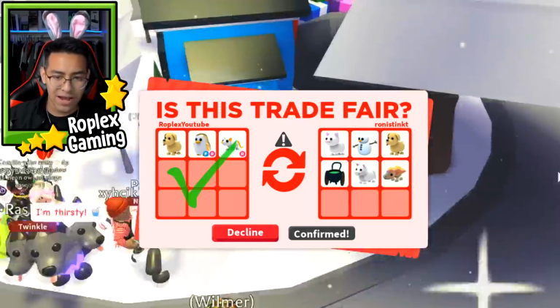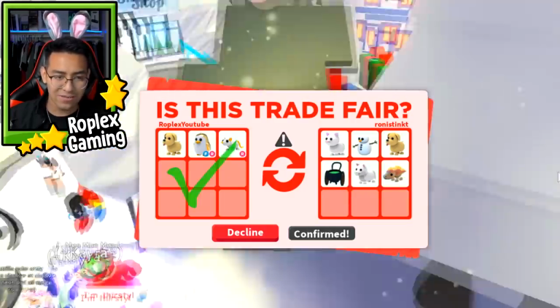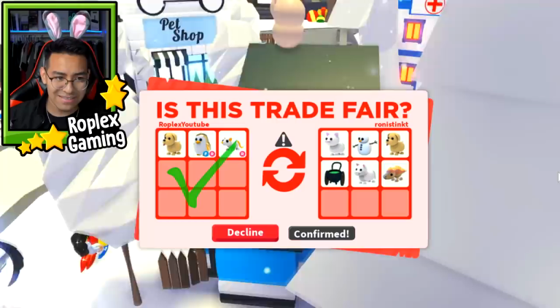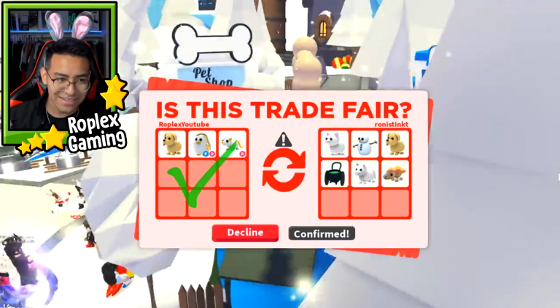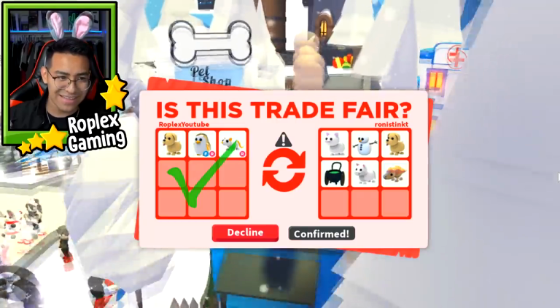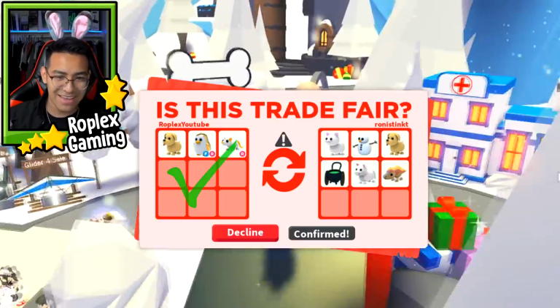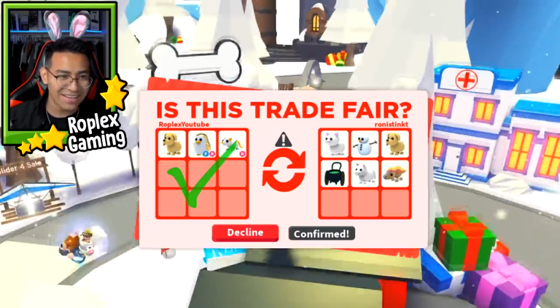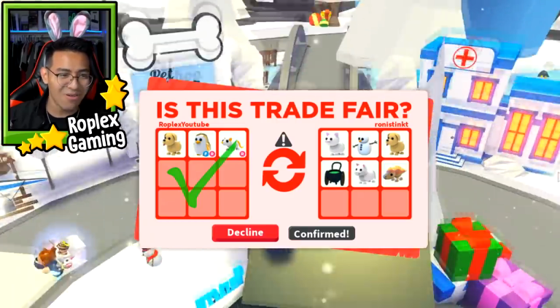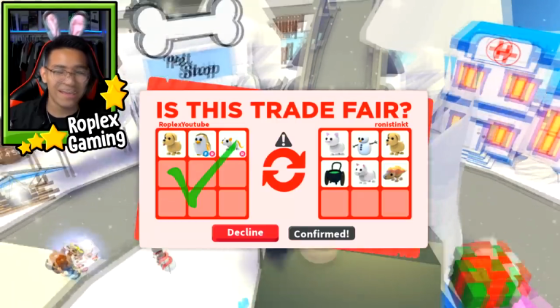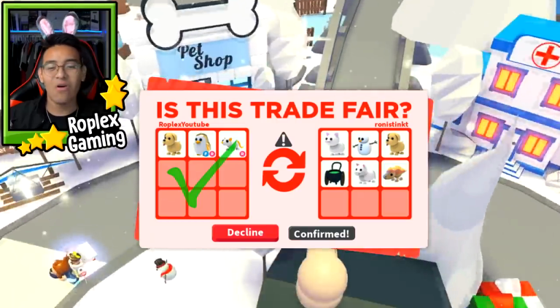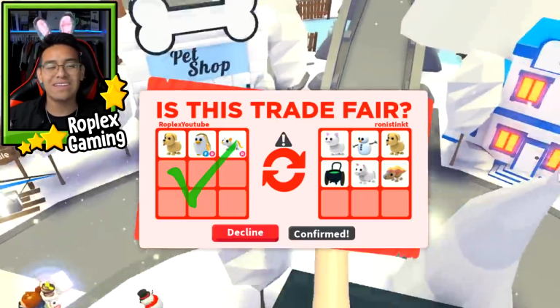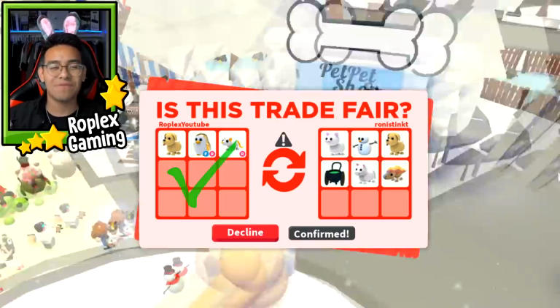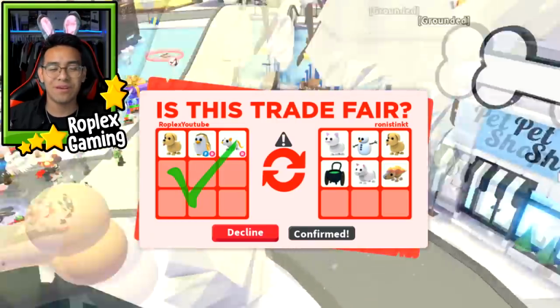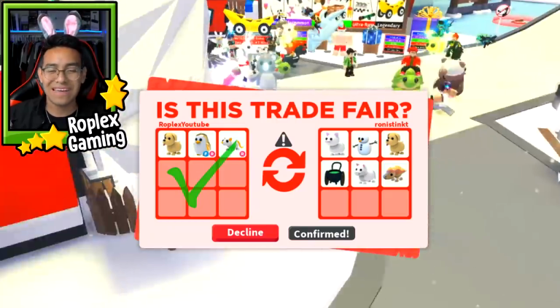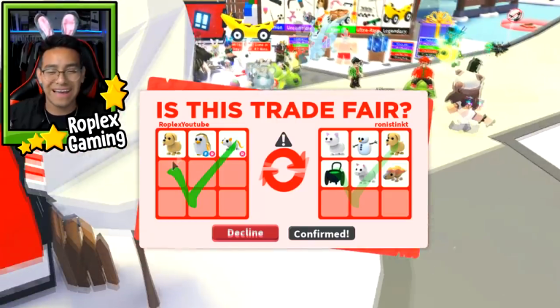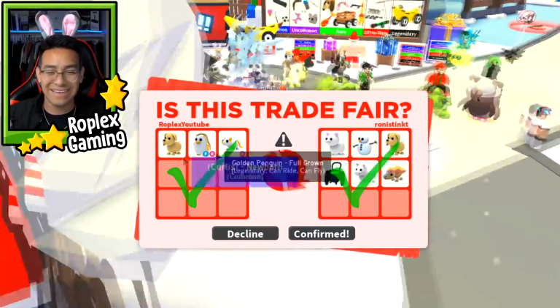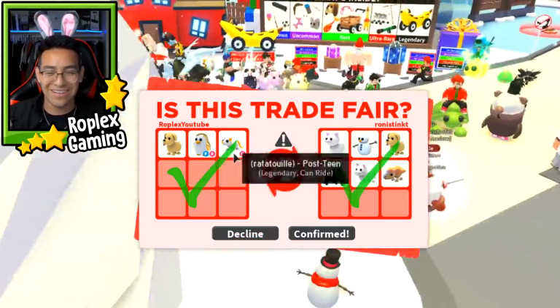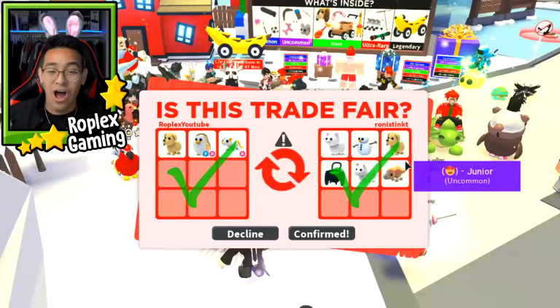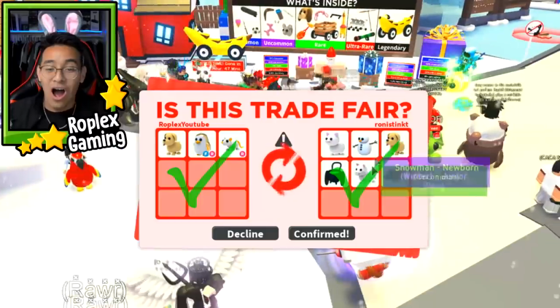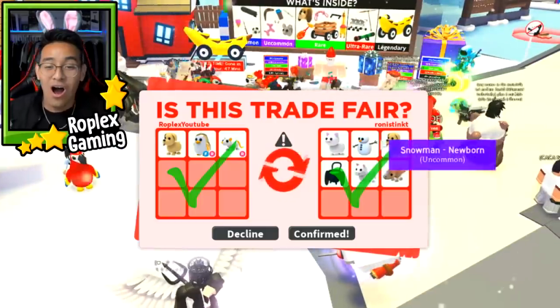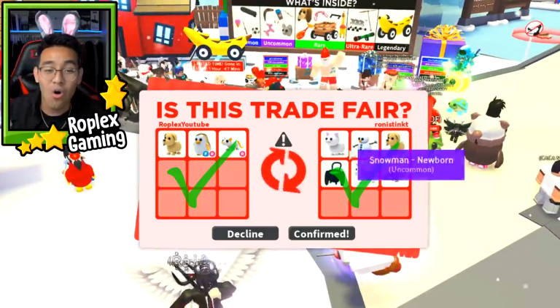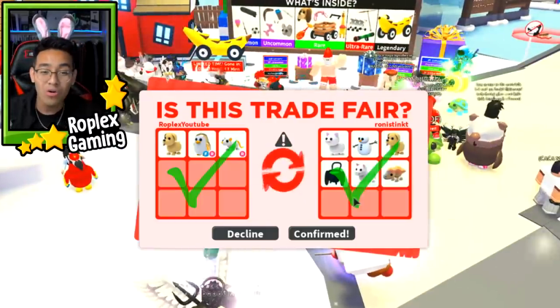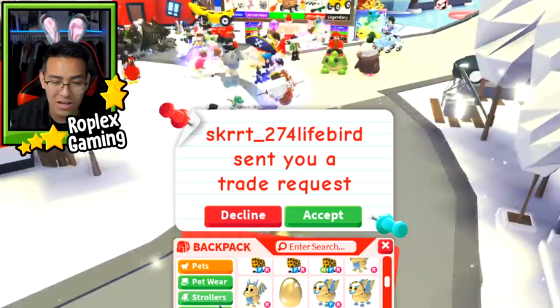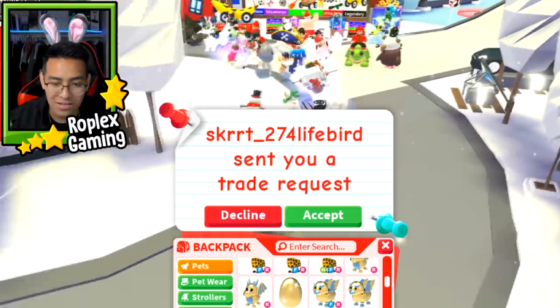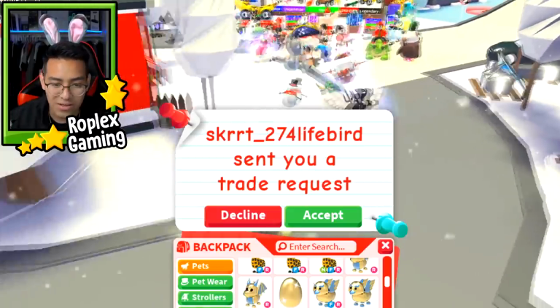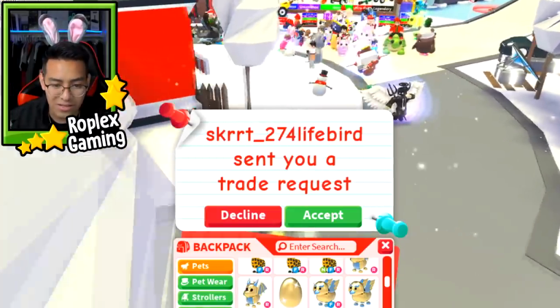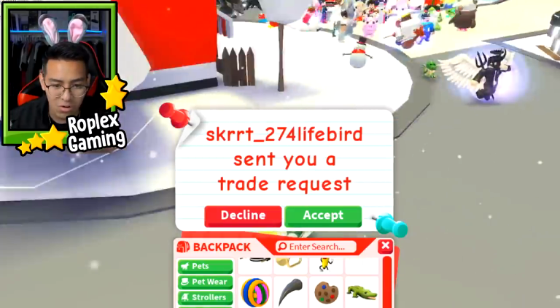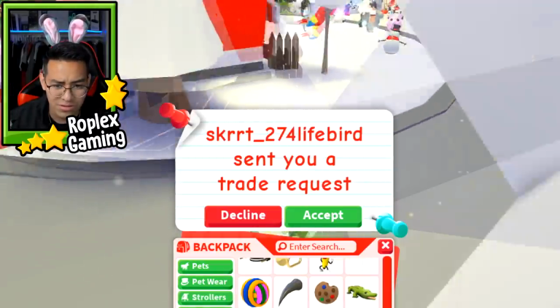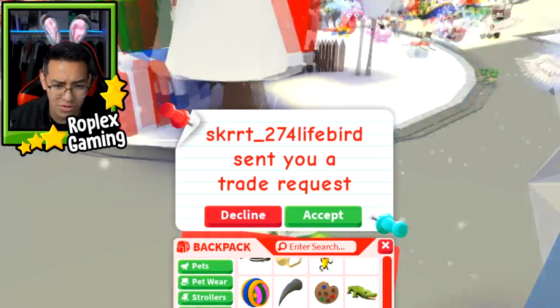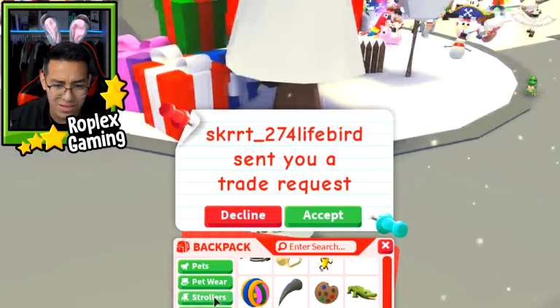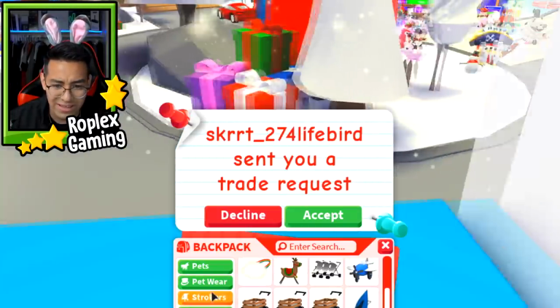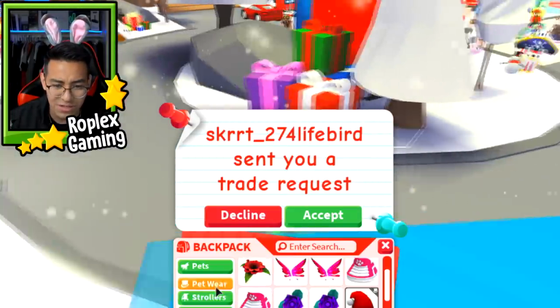I don't think he's serious — he's not typing anything. Oh wait — he typed in 'free,' but I can't just take stuff. Let's go! I really just got a cauldron stroller. What the heck? That's pretty cool.